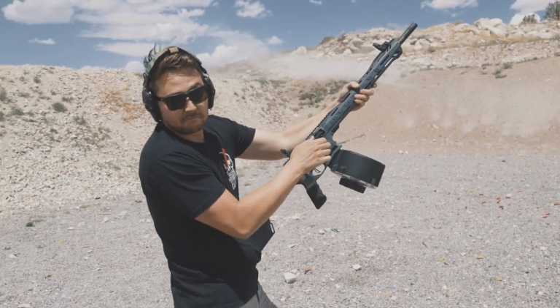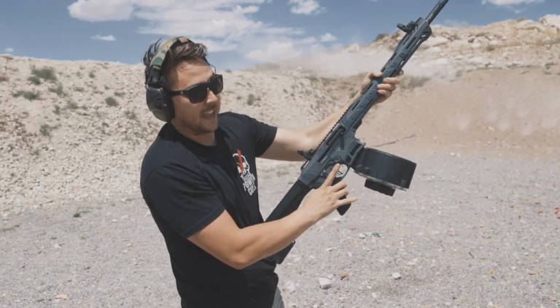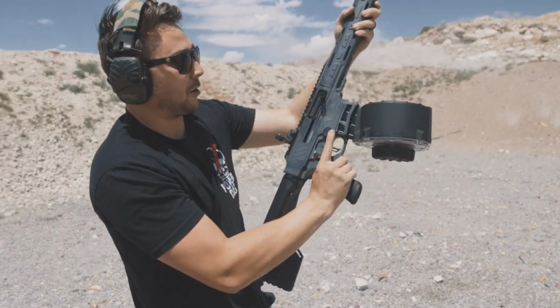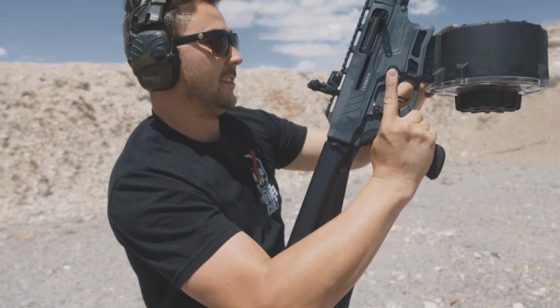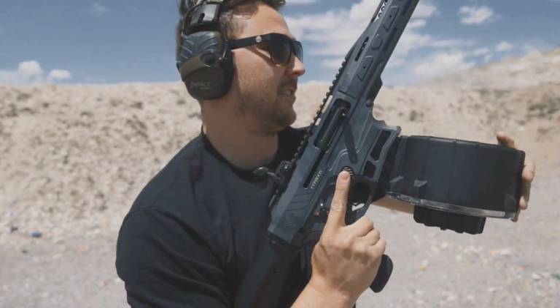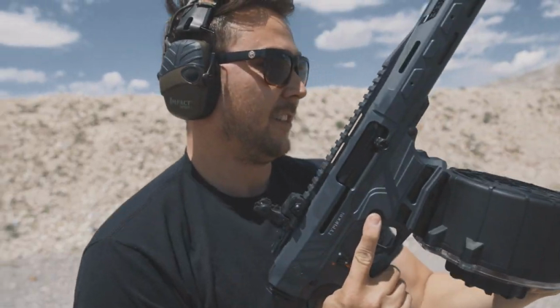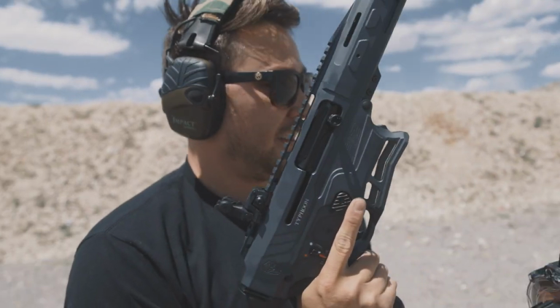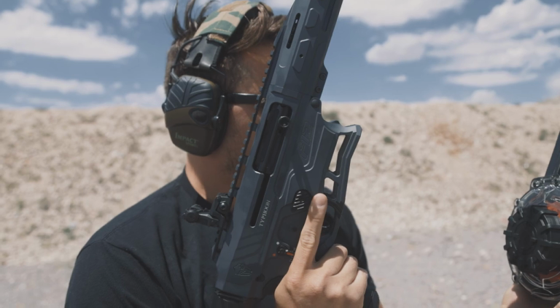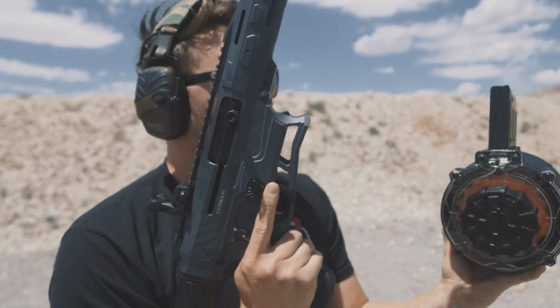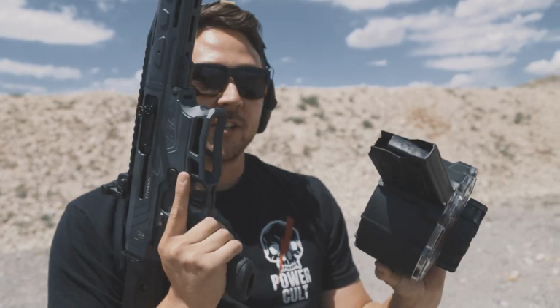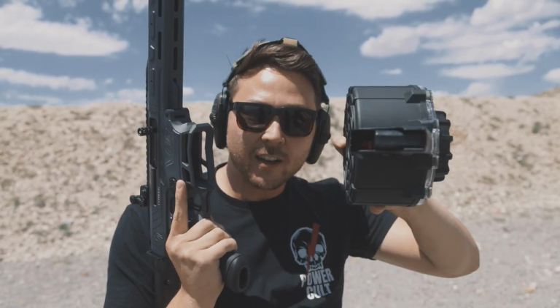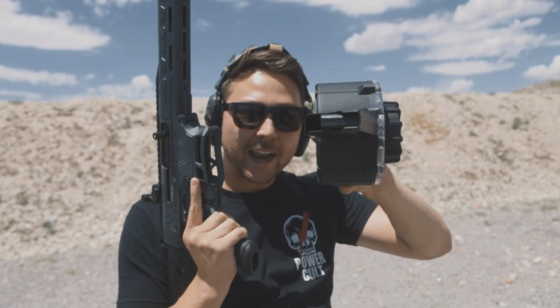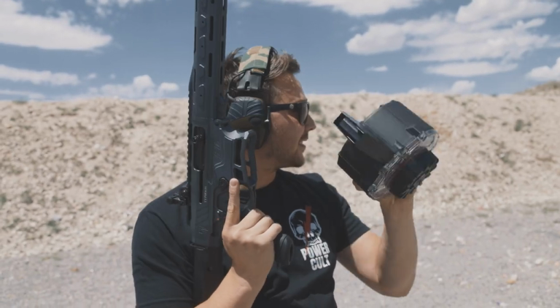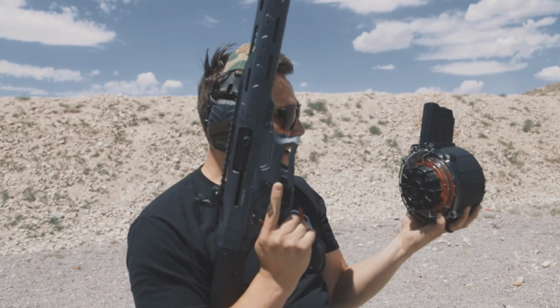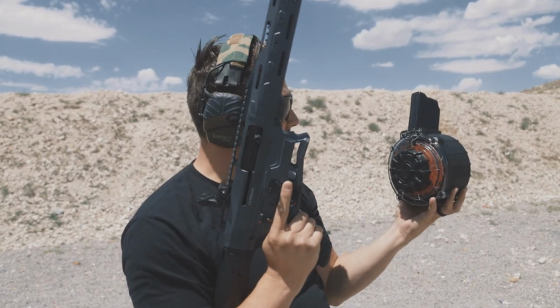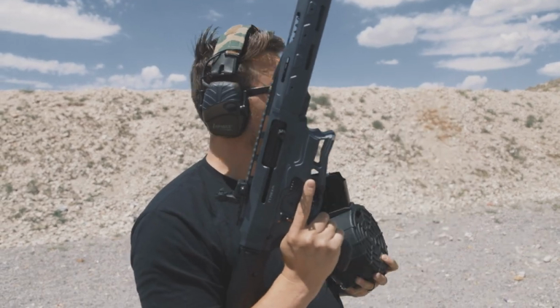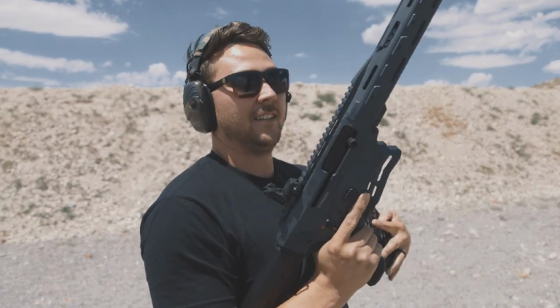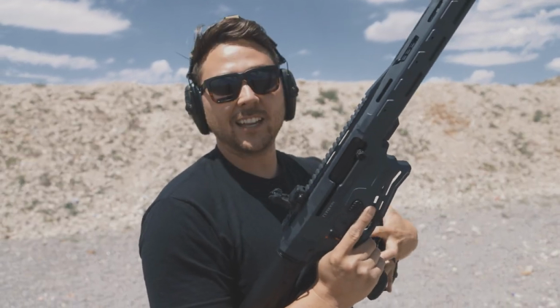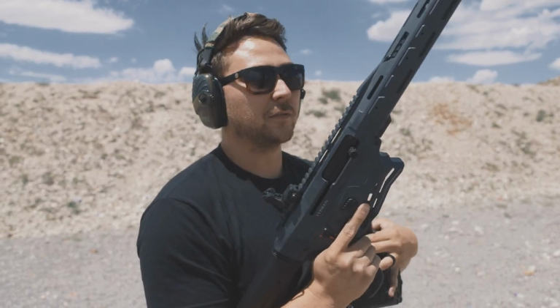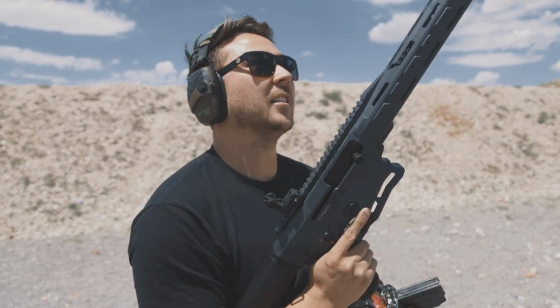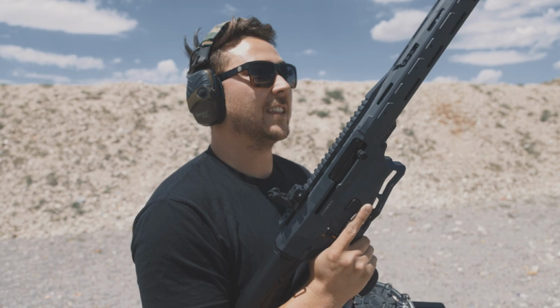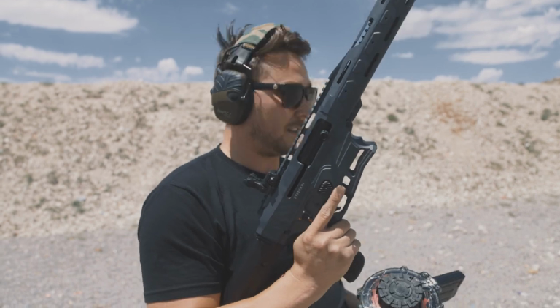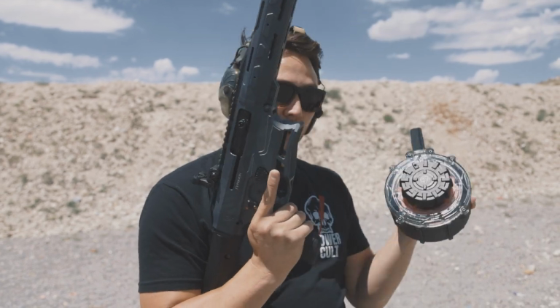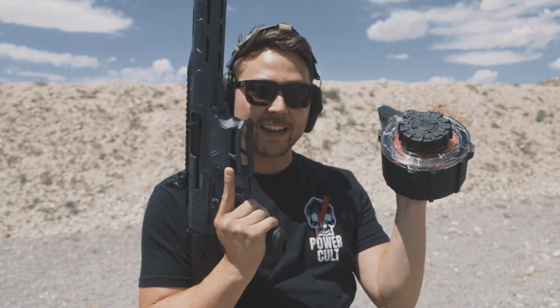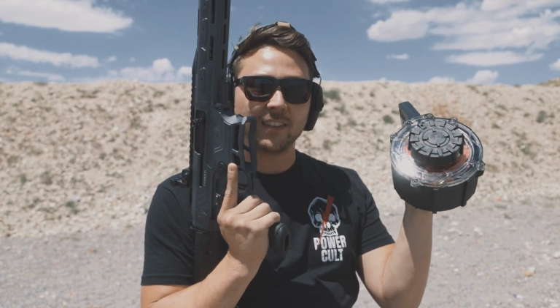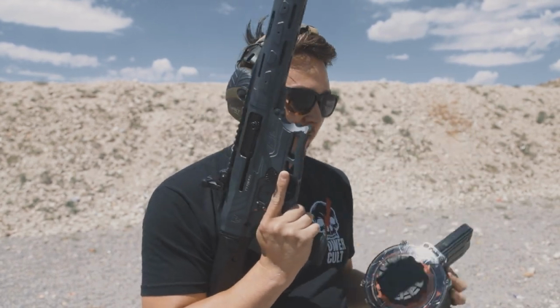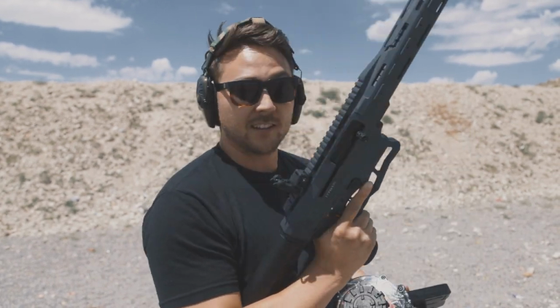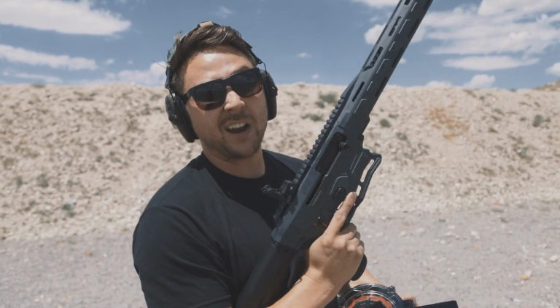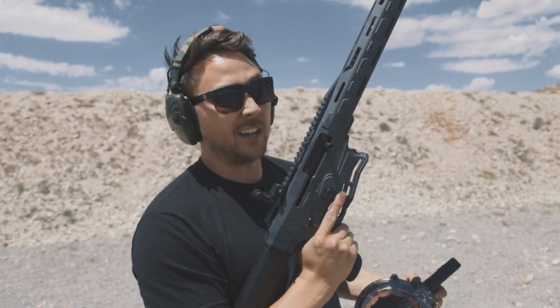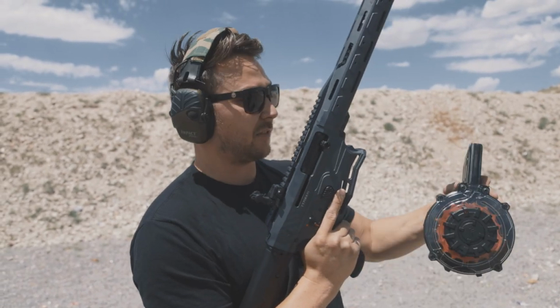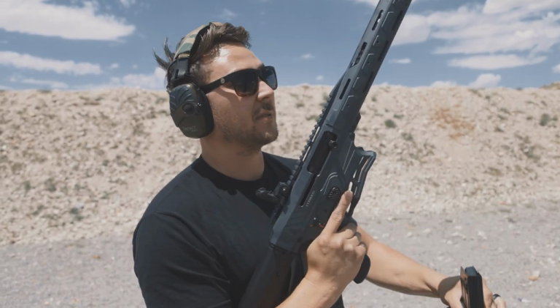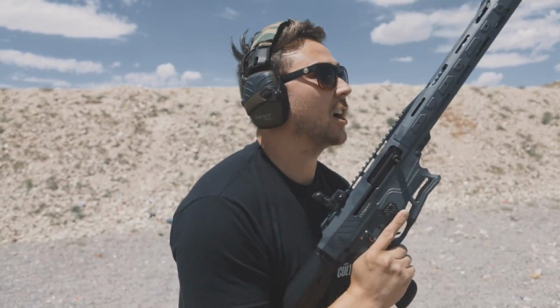That ran great — zero malfunctions. The mag ran till empty and cycled flawlessly. That's great news for both the mag and the gun, because this is a brand new gun and this is the first time it's been shot.